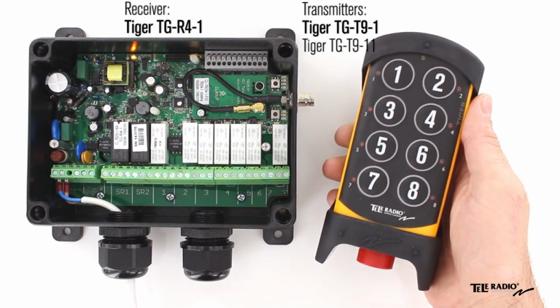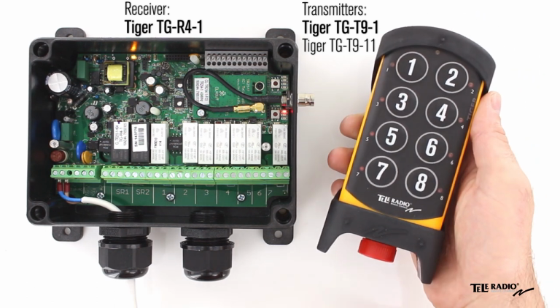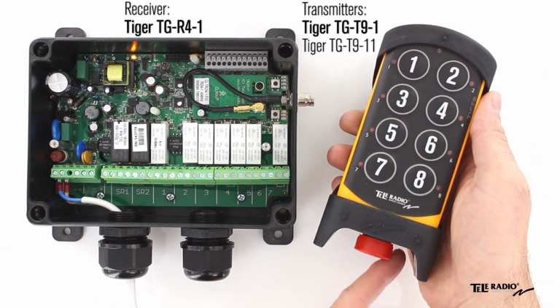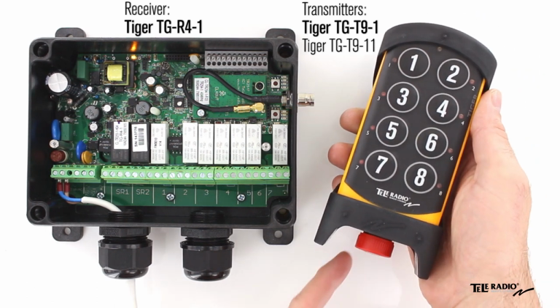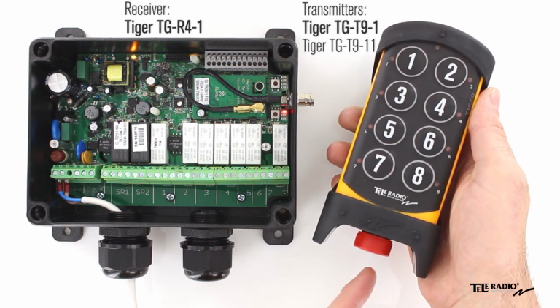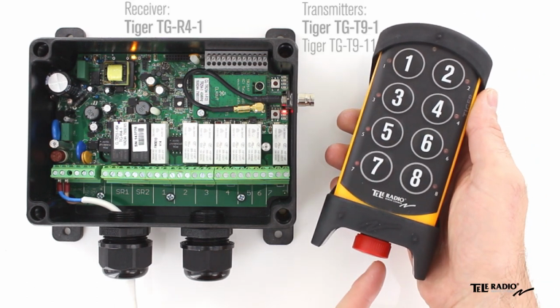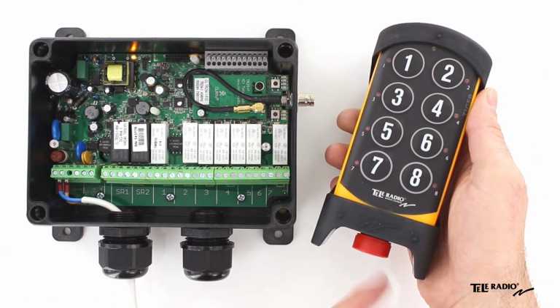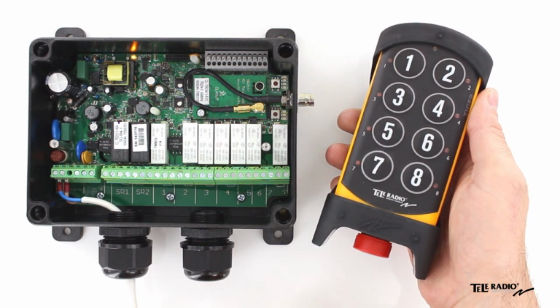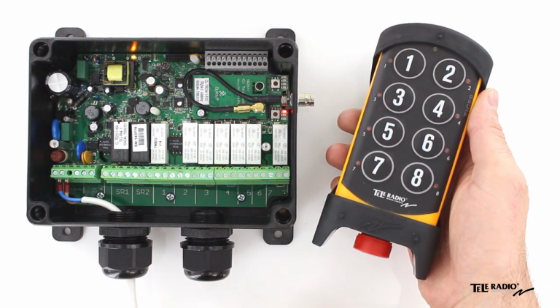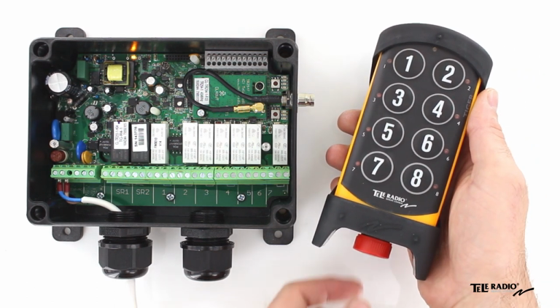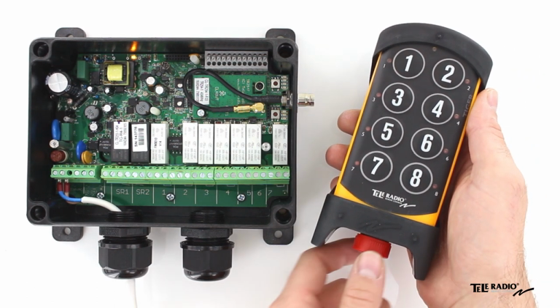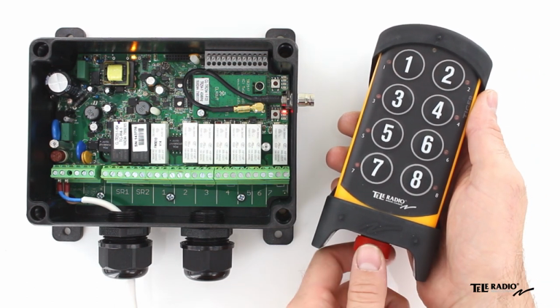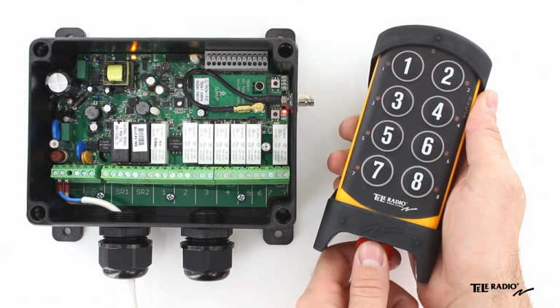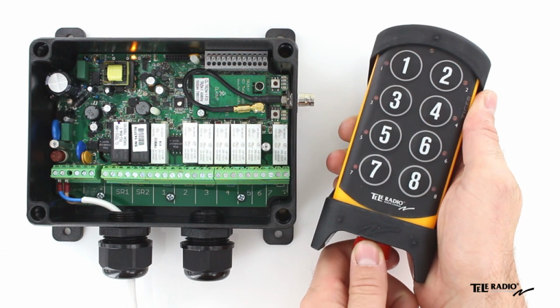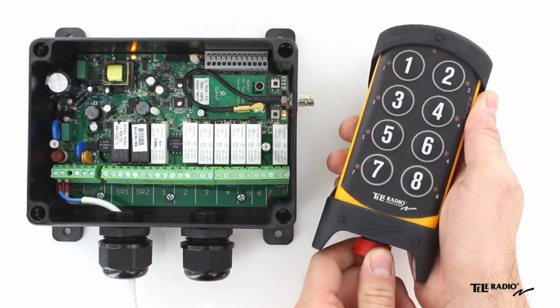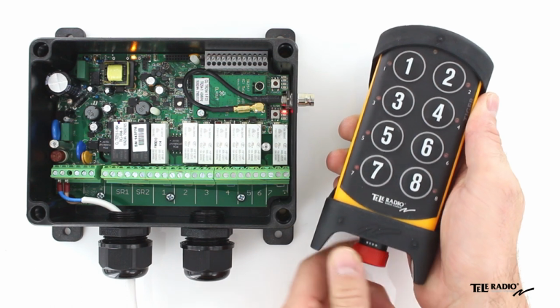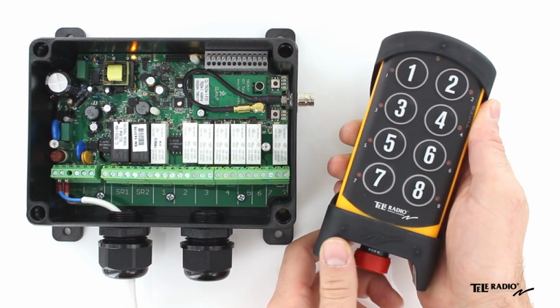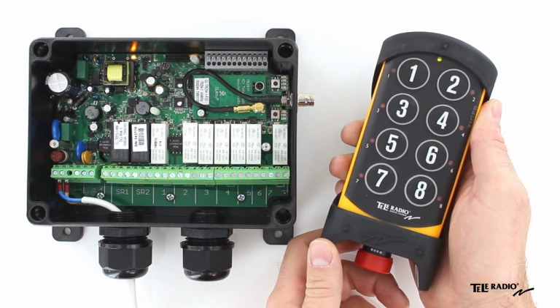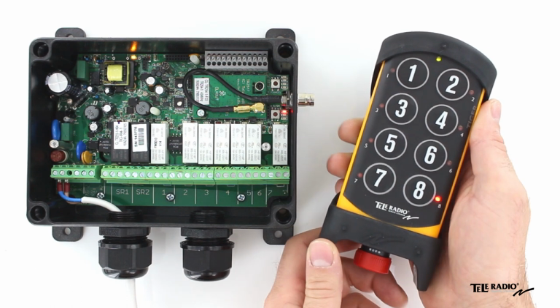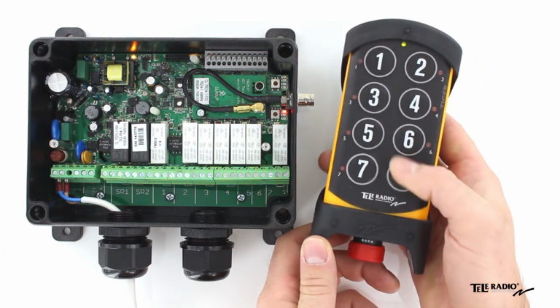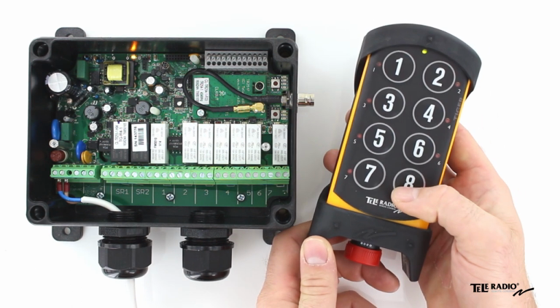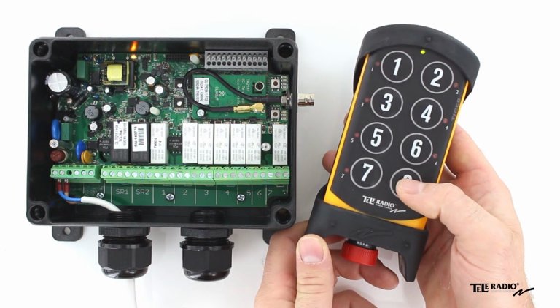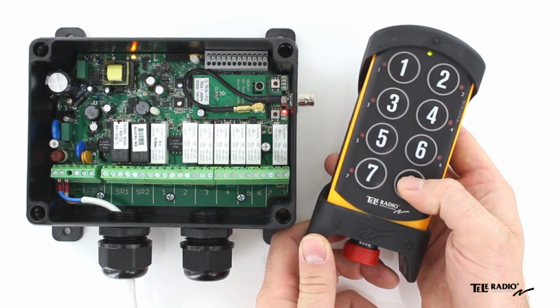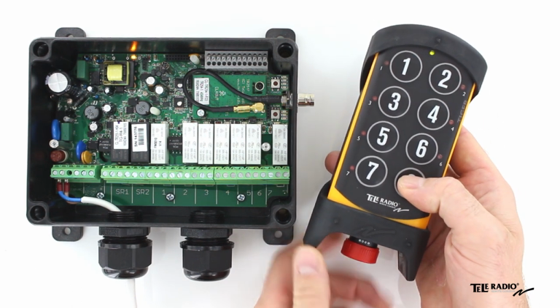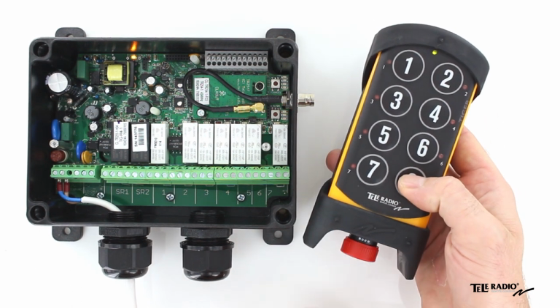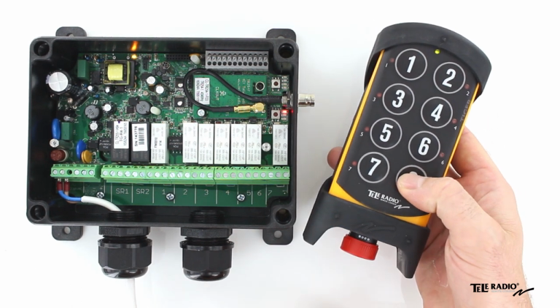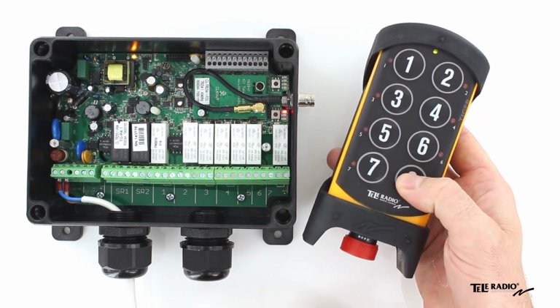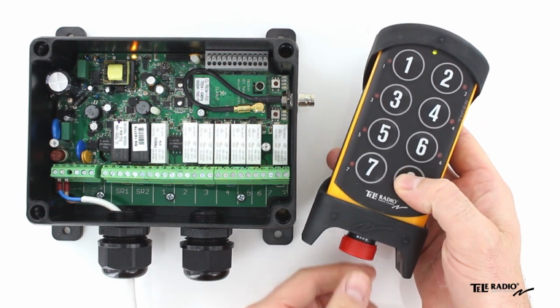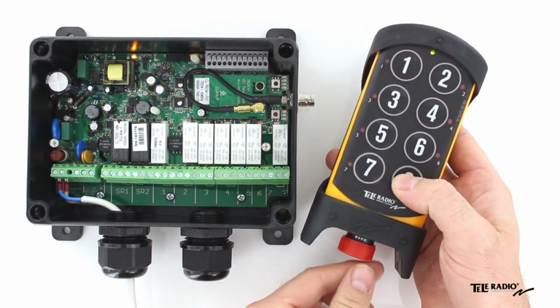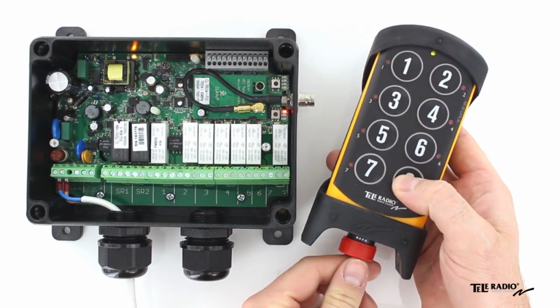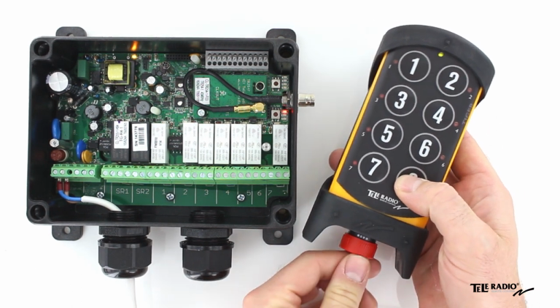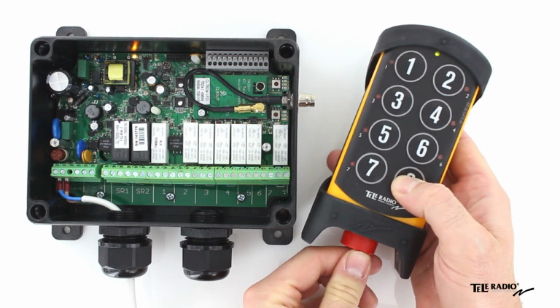Make sure the stop button is pressed. Twist and pull out the stop button. Press the right start button and keep it pressed. Press the stop button.